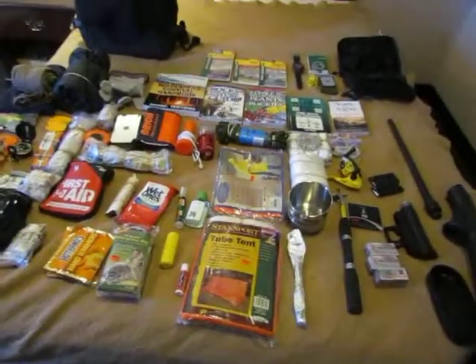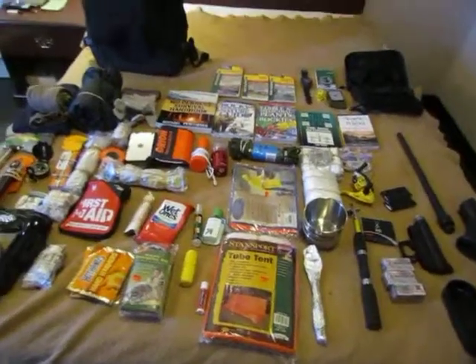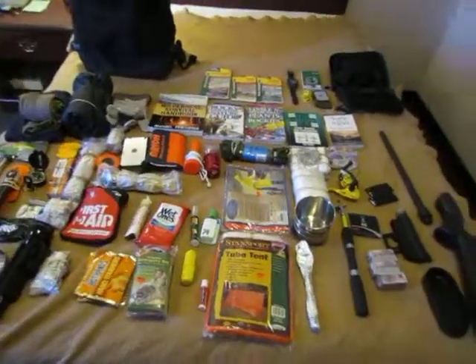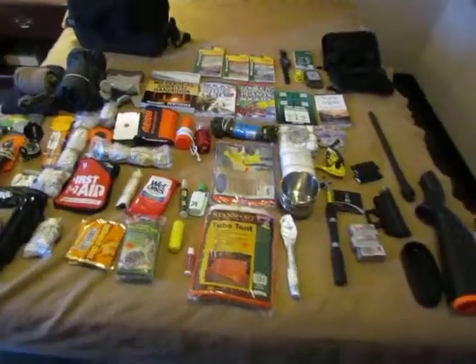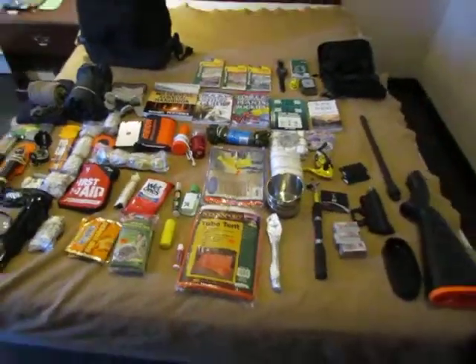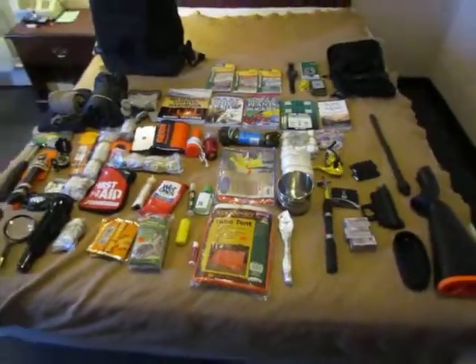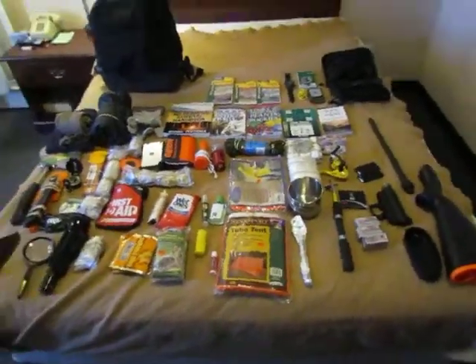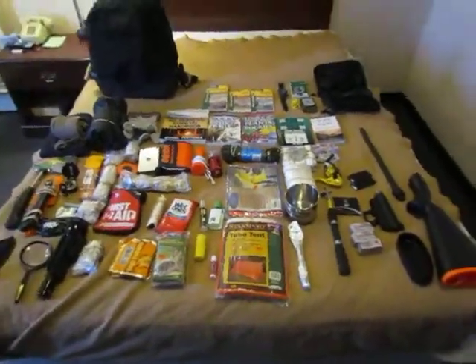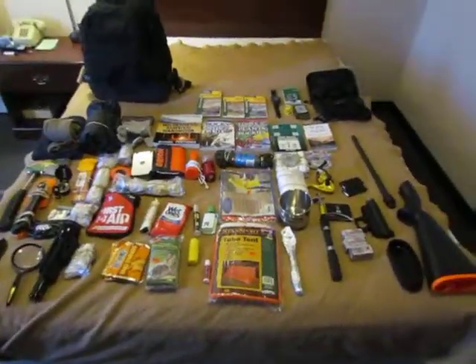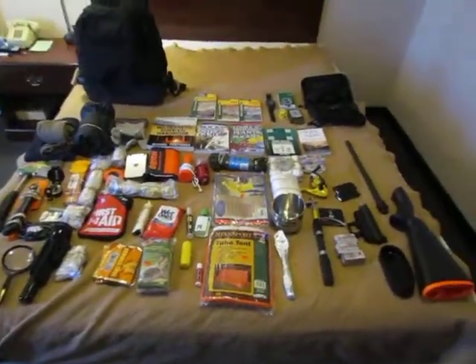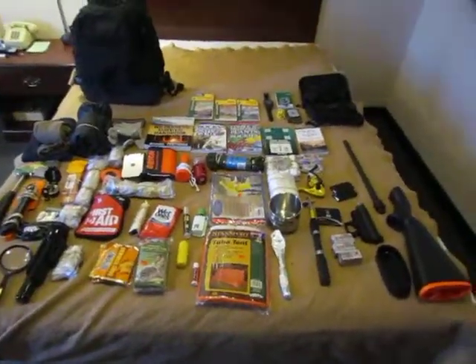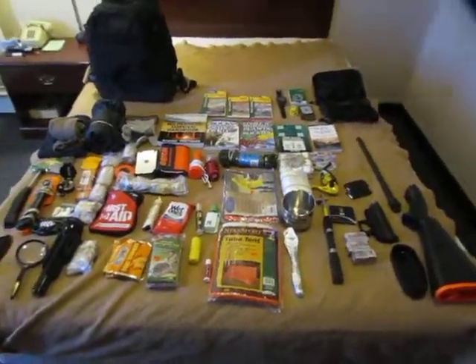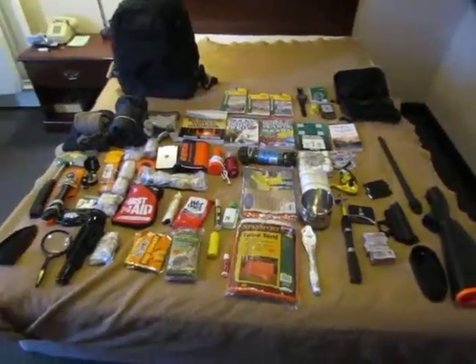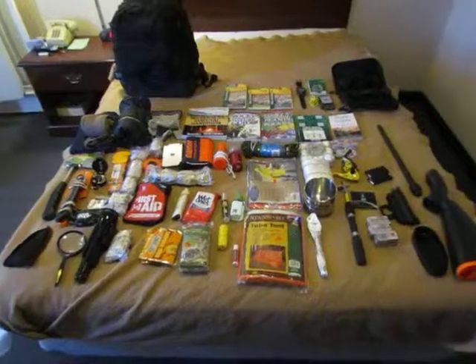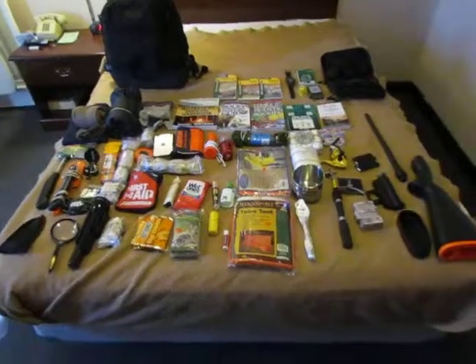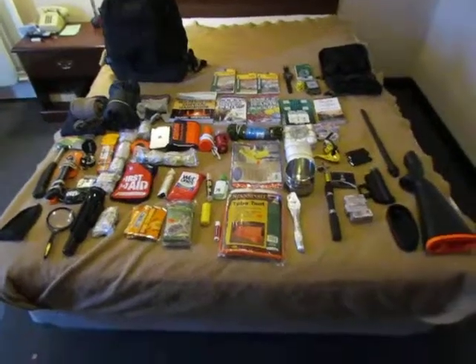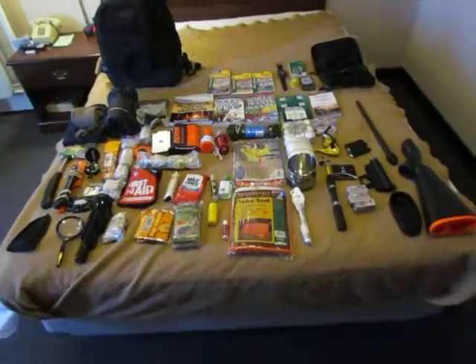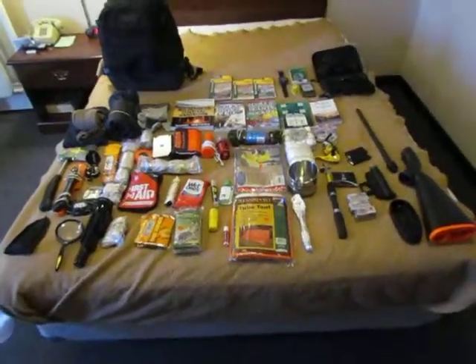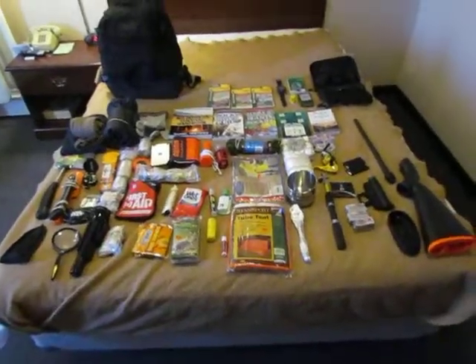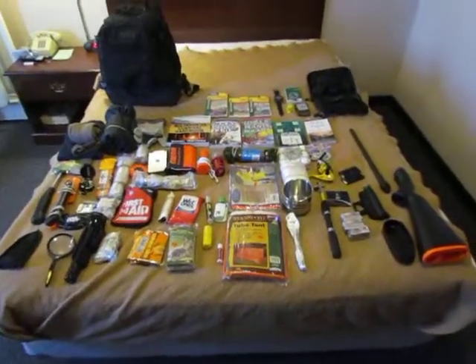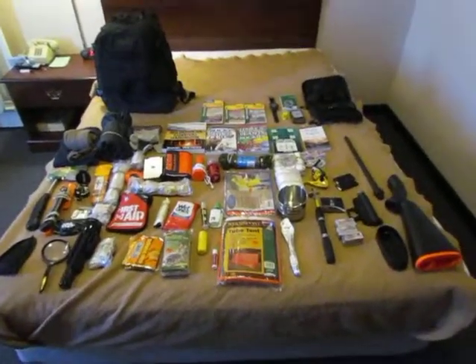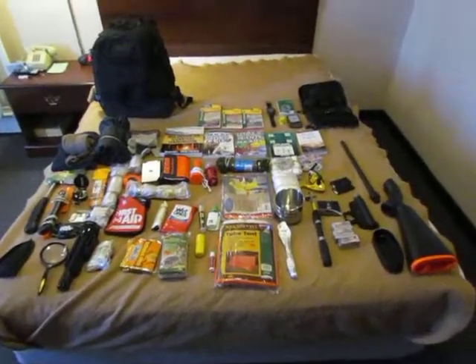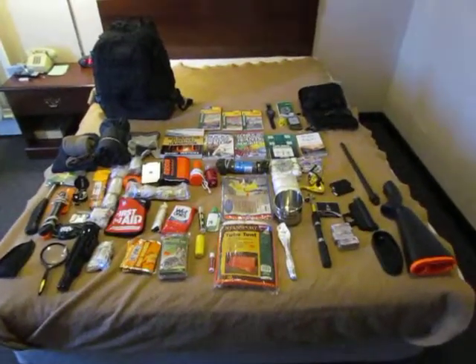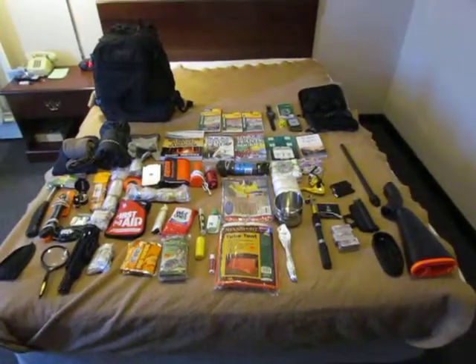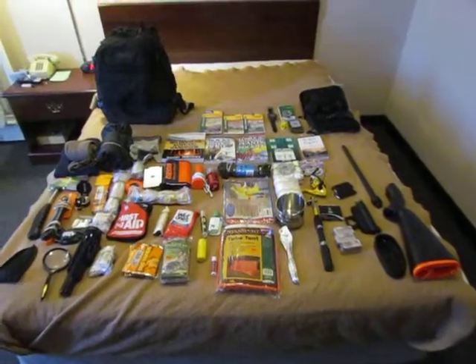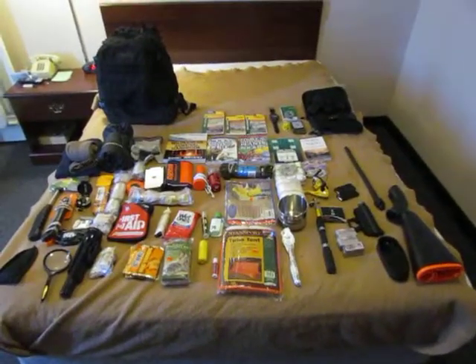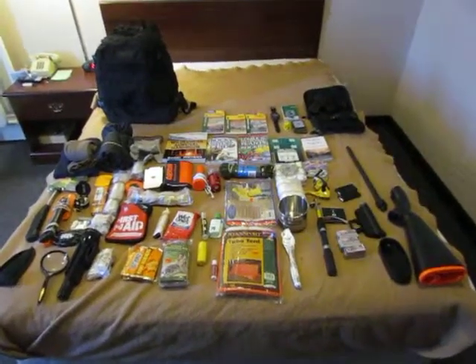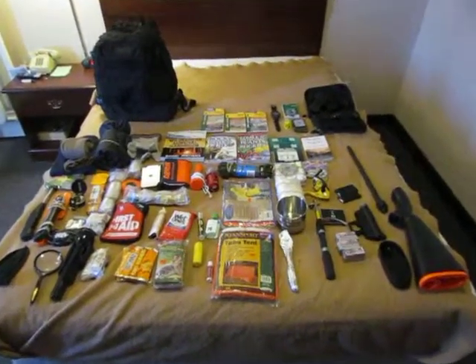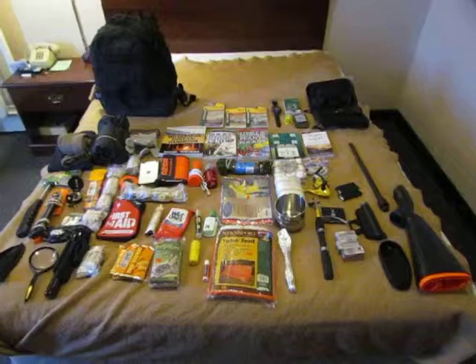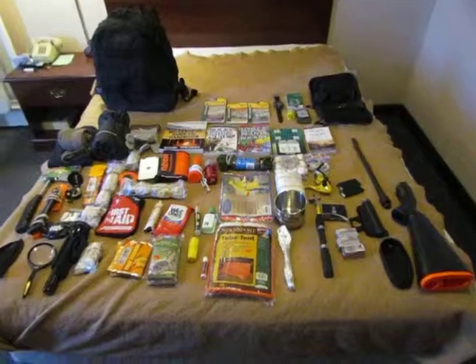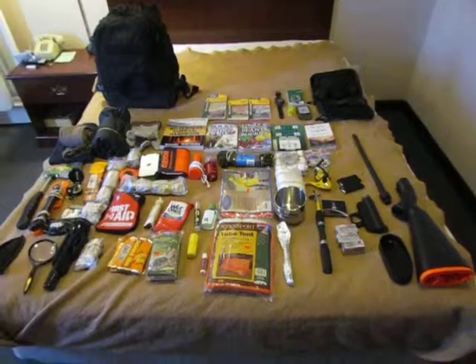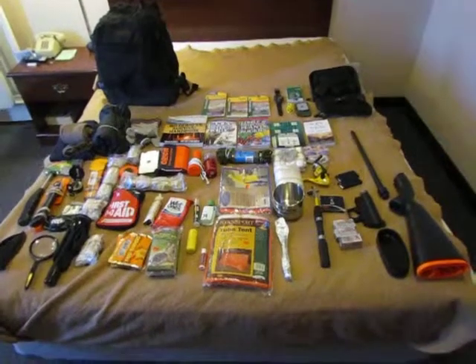This is a real quick video on the contents of my wilderness survival pack. I have it set up on an unmade bed, so forgive me. I'm just going to go ahead and go through this real quick.